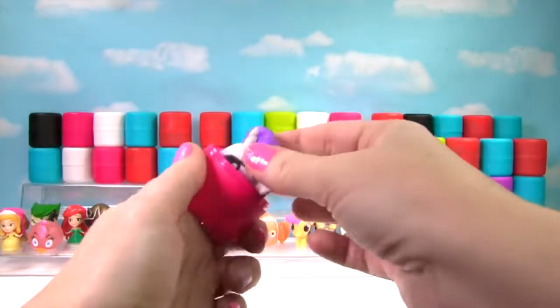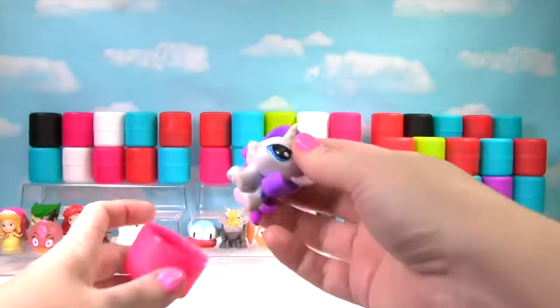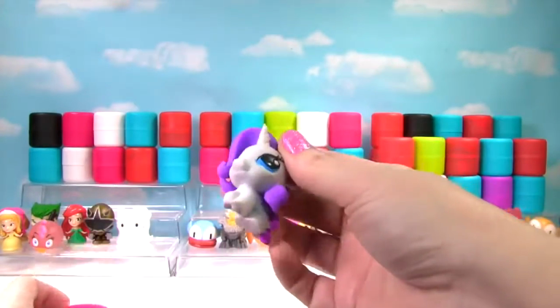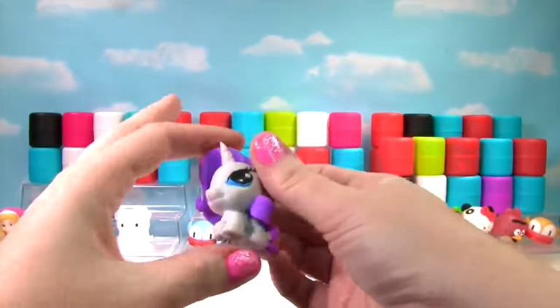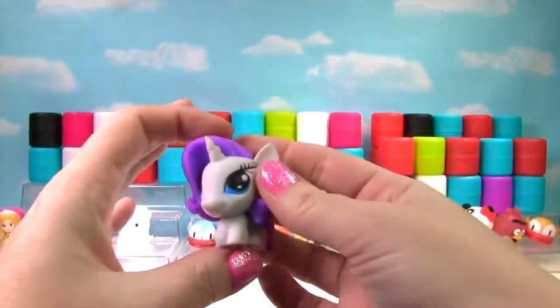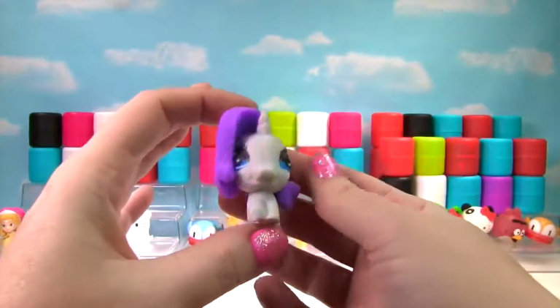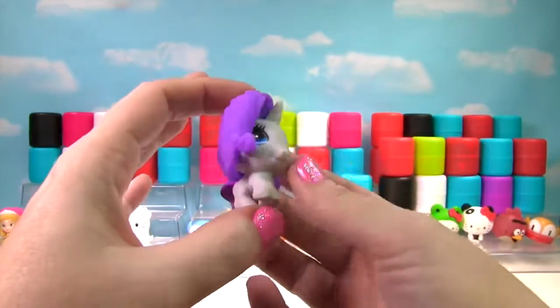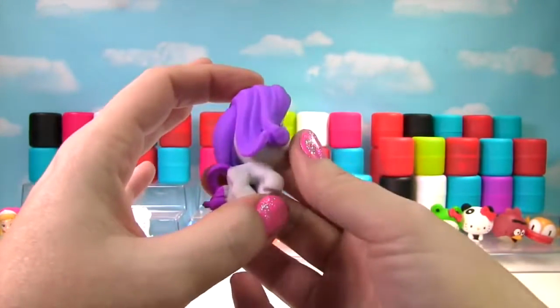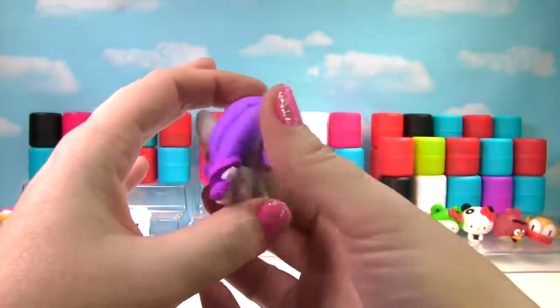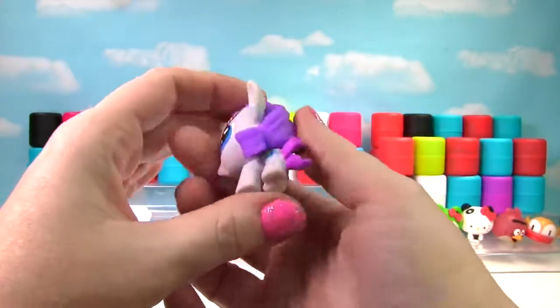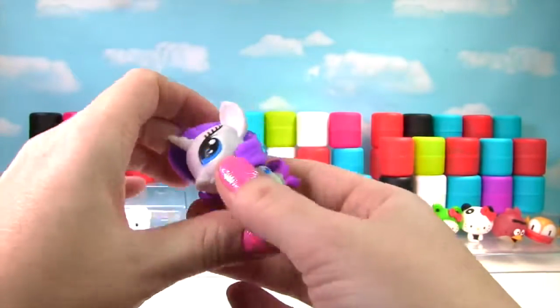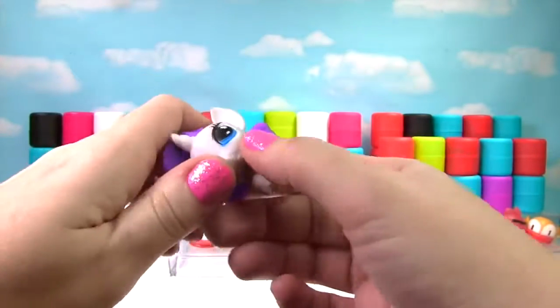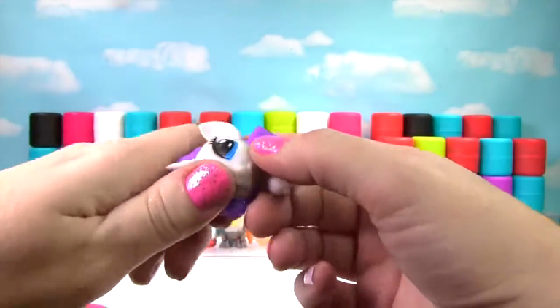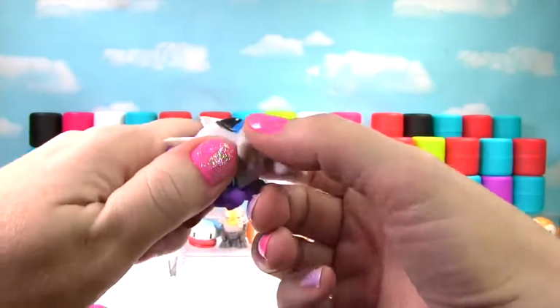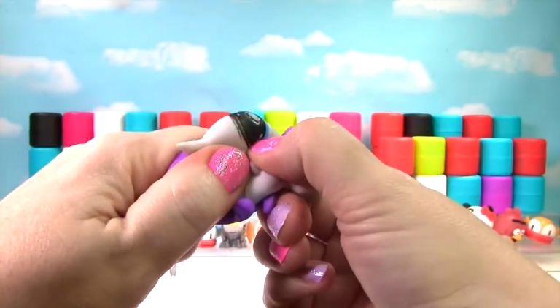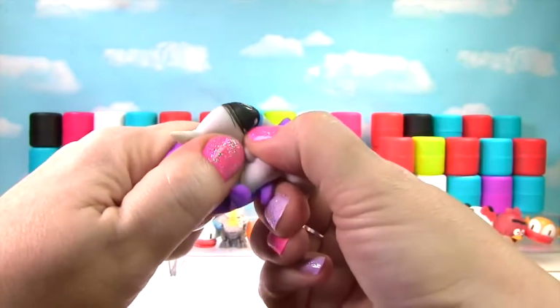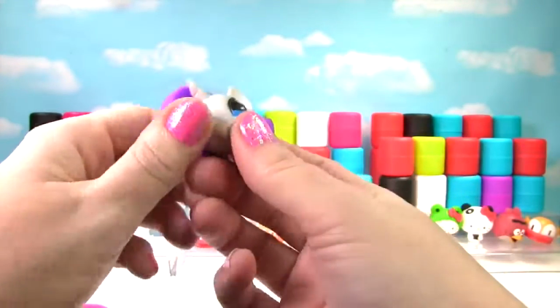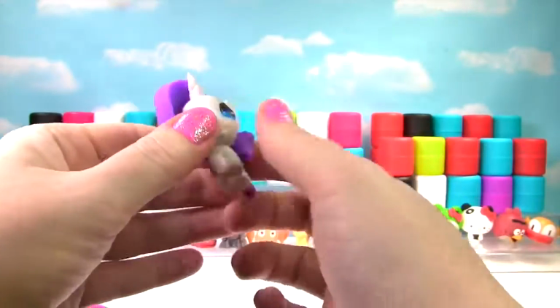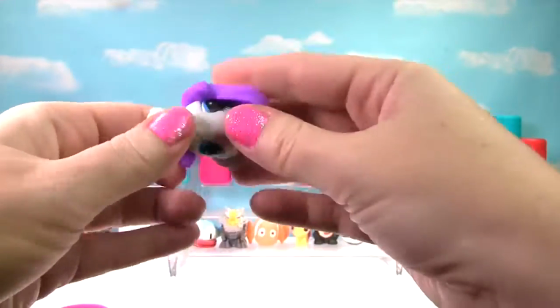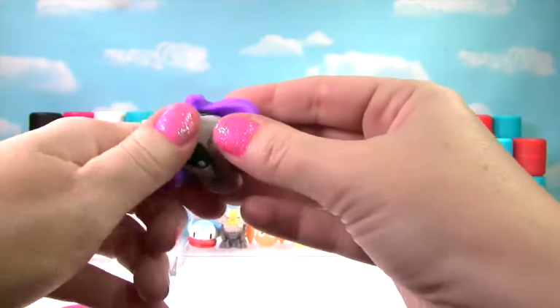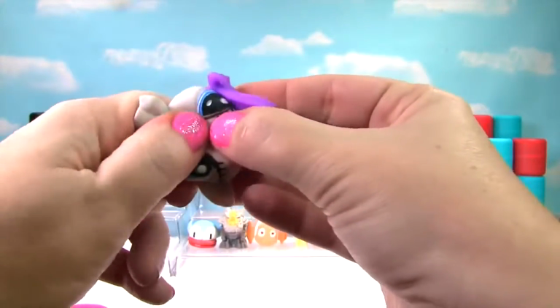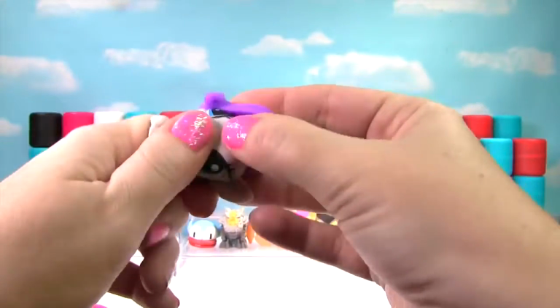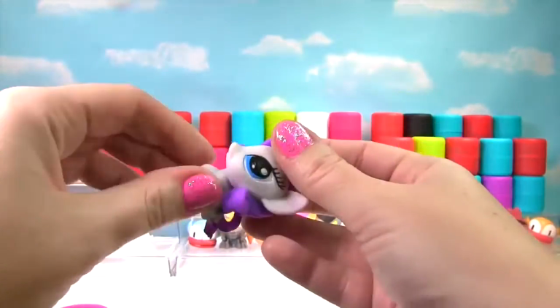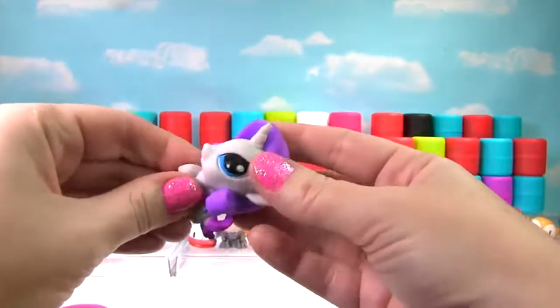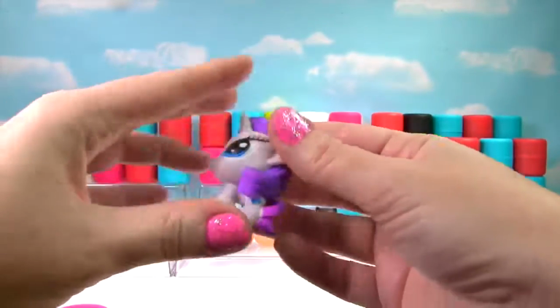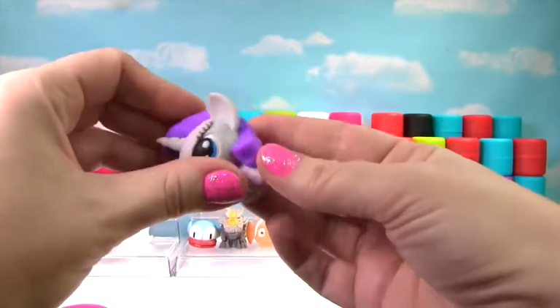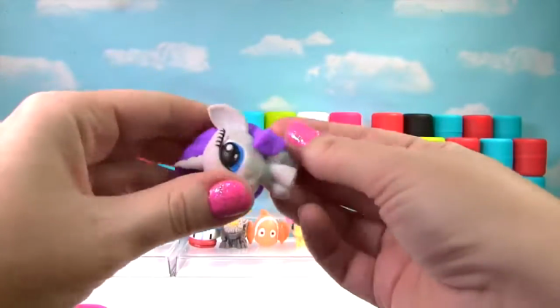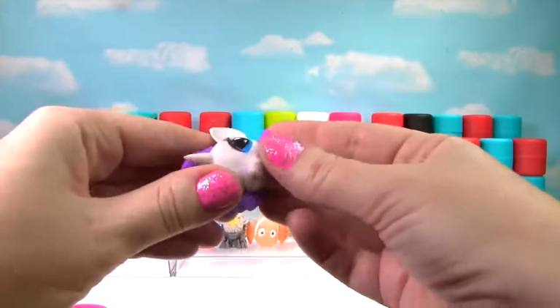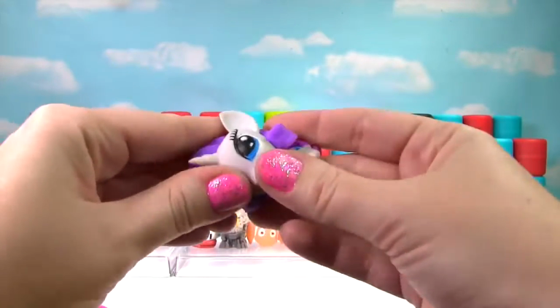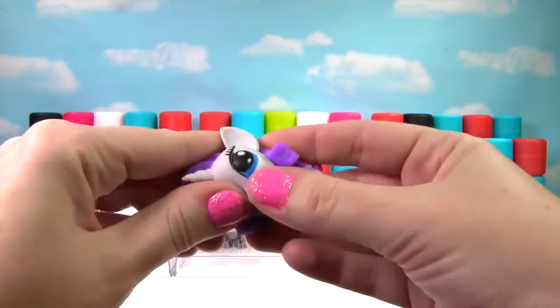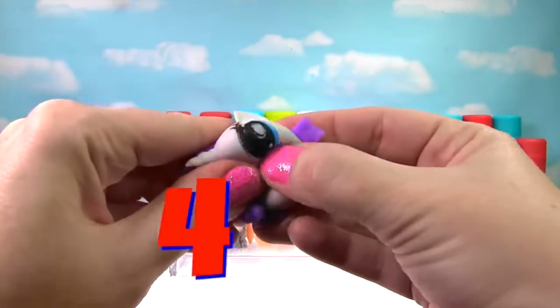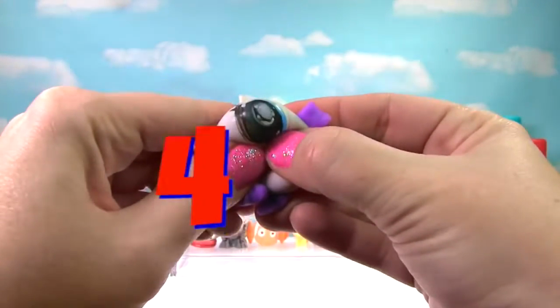It's Rarity from My Little Pony! We'll give her a little squish and another squish. Well, she's just a little squishy so she gets a 4!